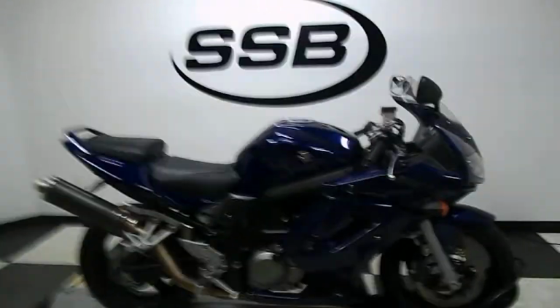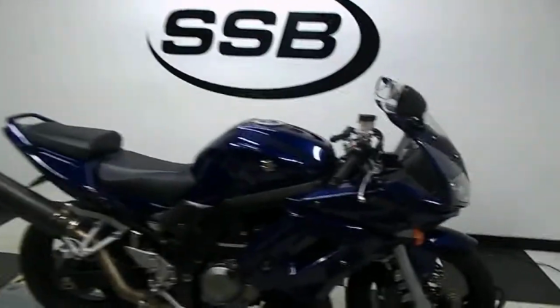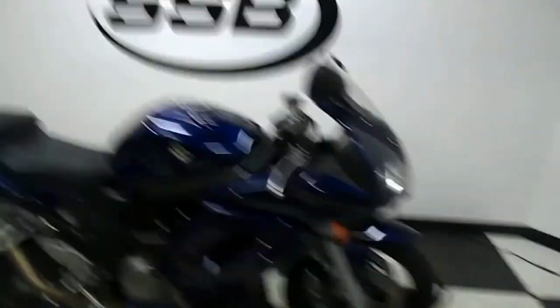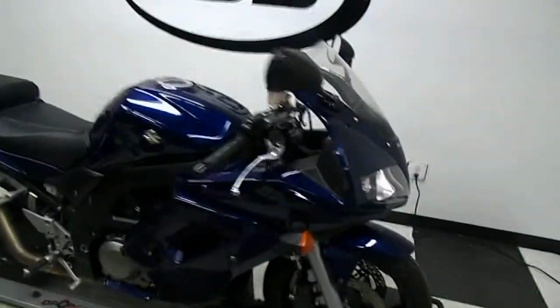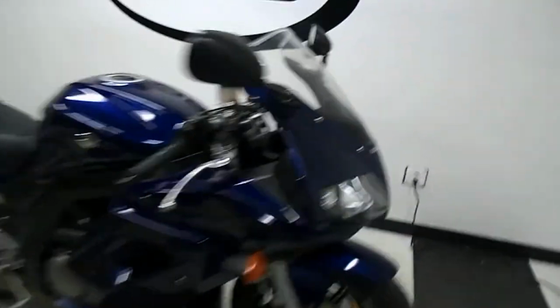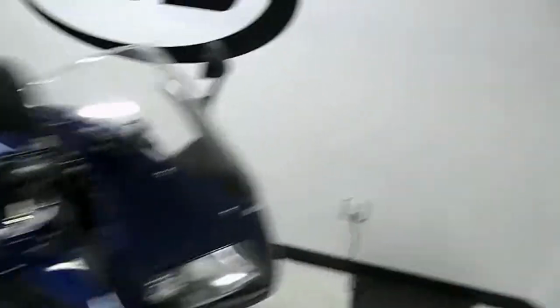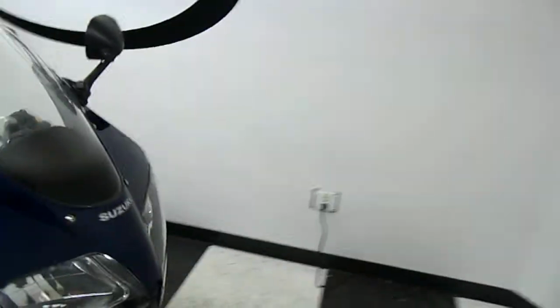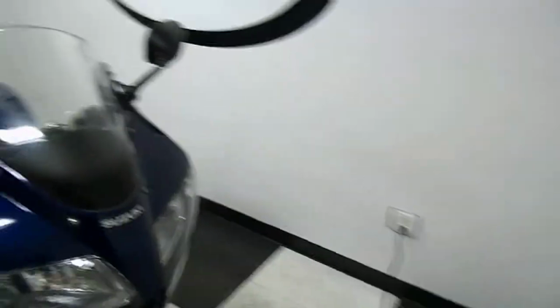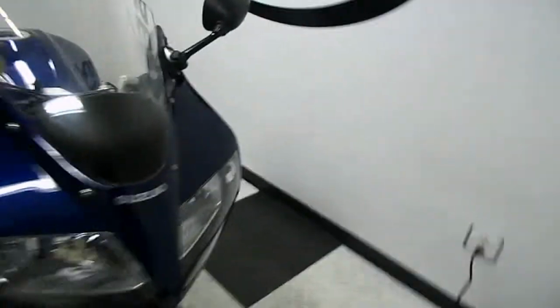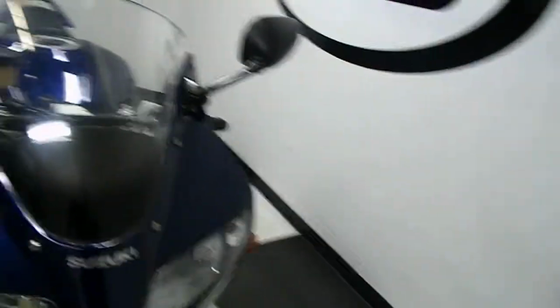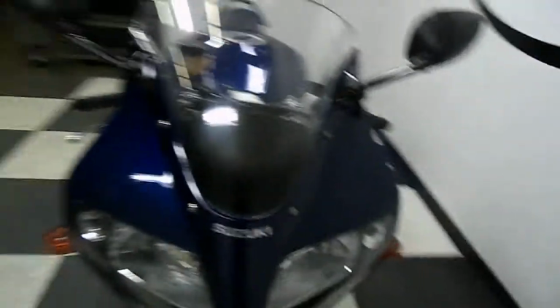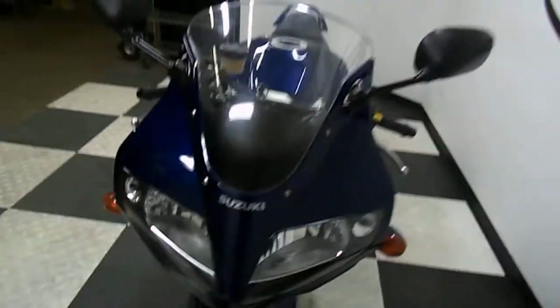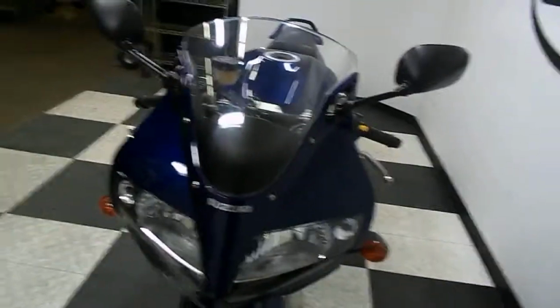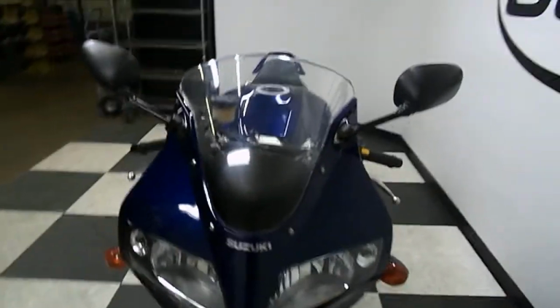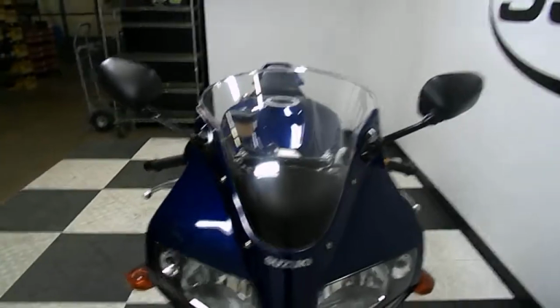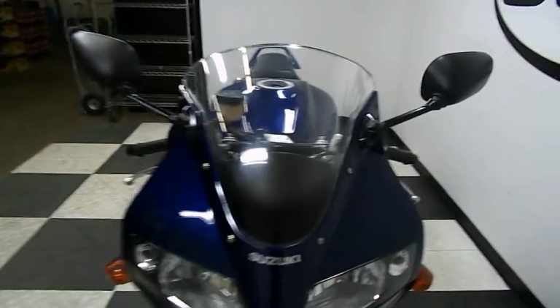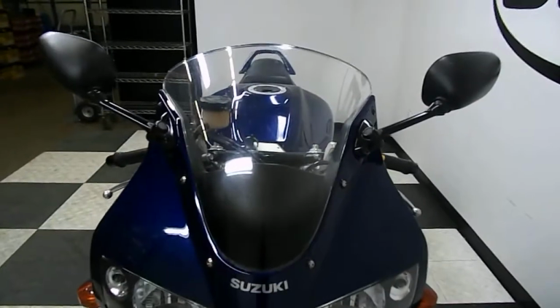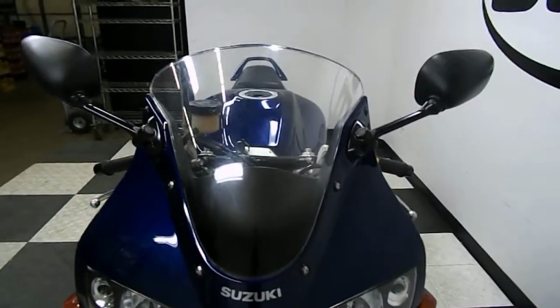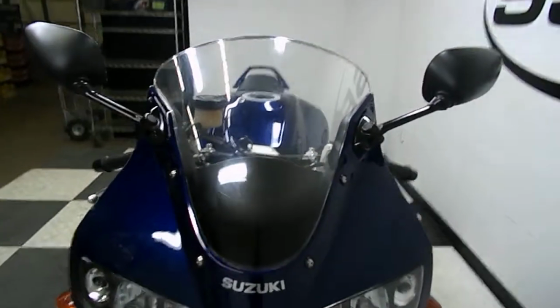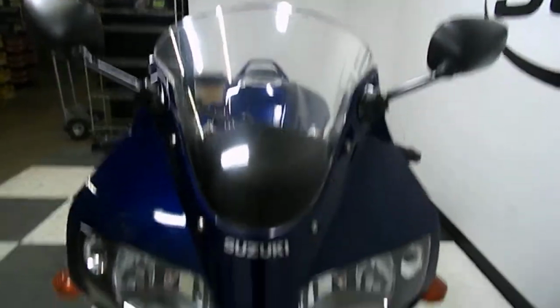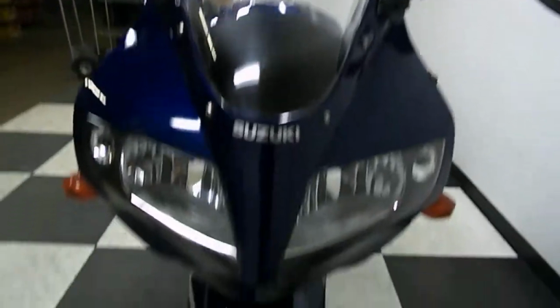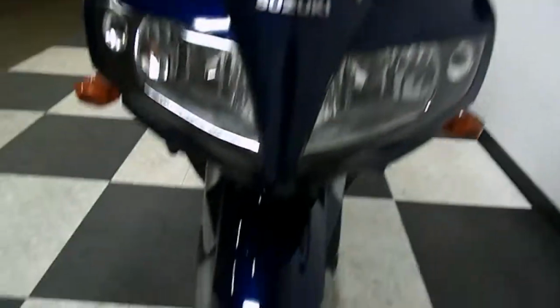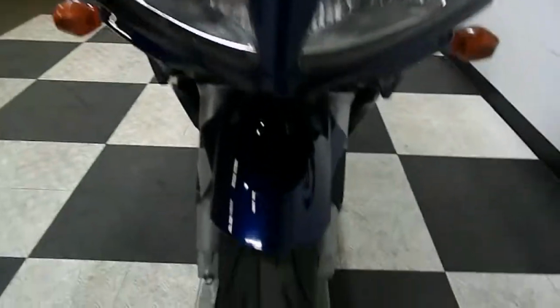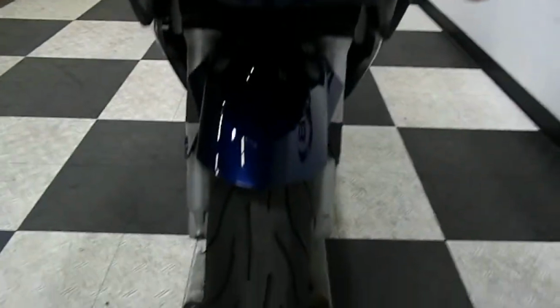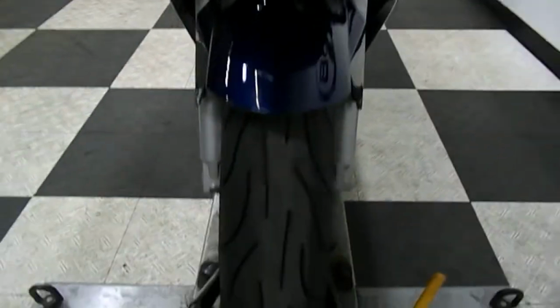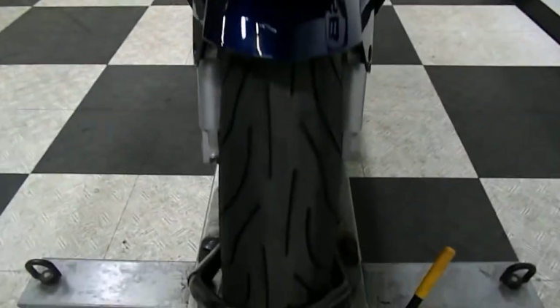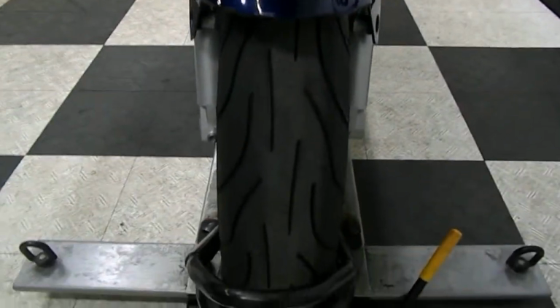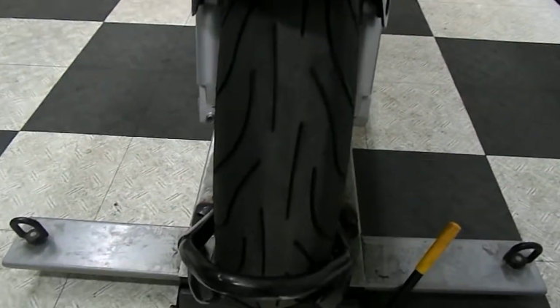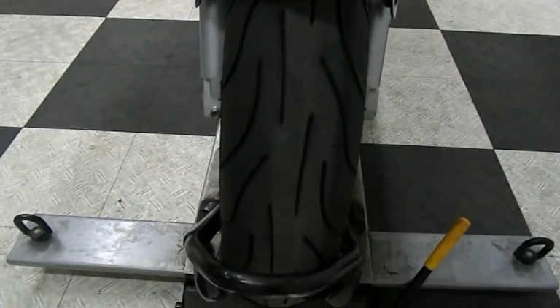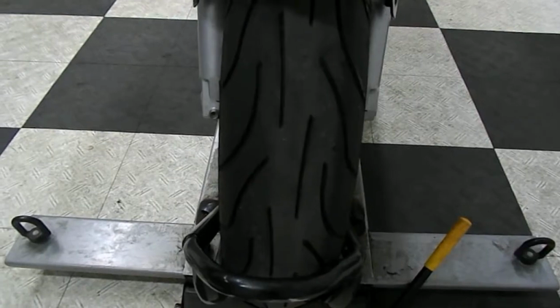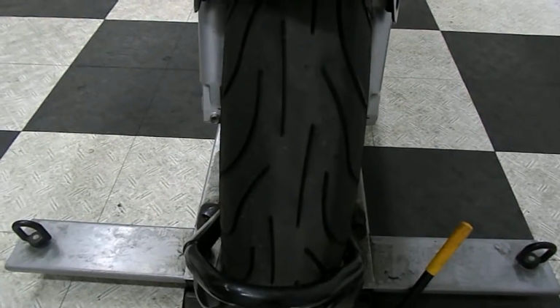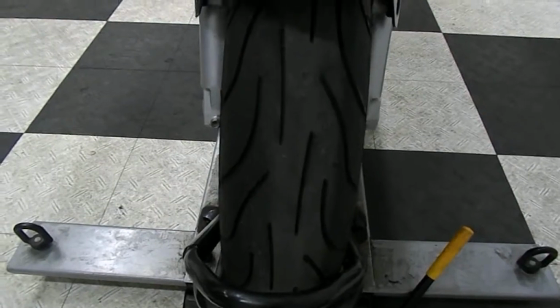Overall this bike is very clean. Don't see any down or tip-over damage. You can see the front end here is in good shape. Front tire is like new on it.